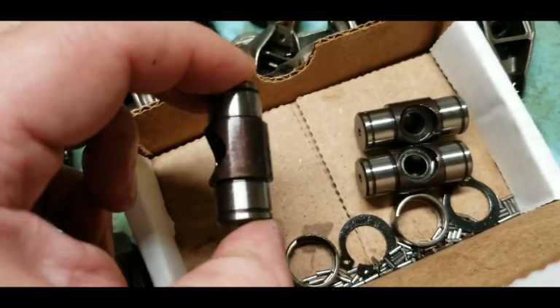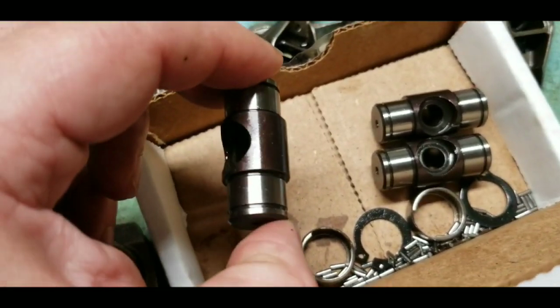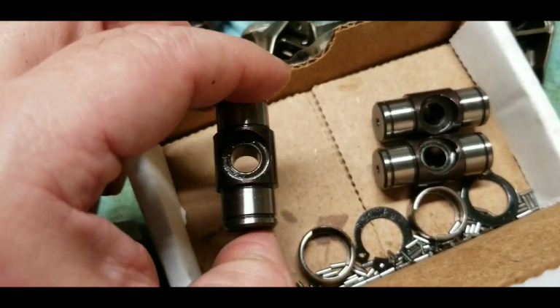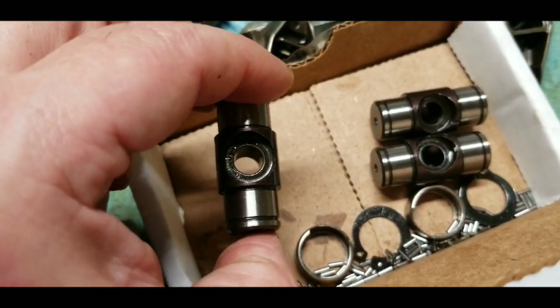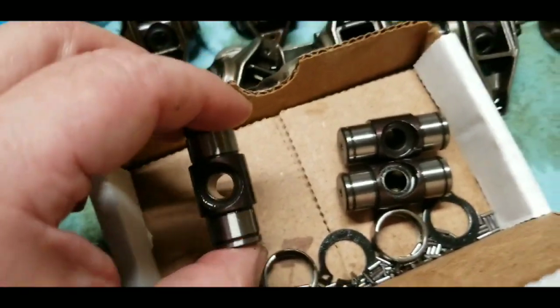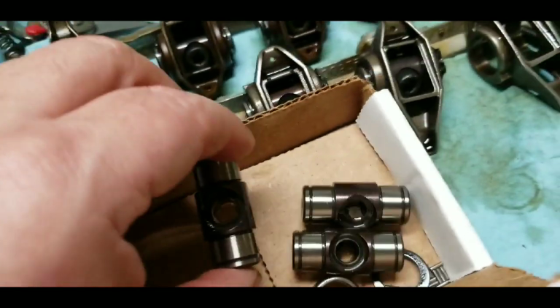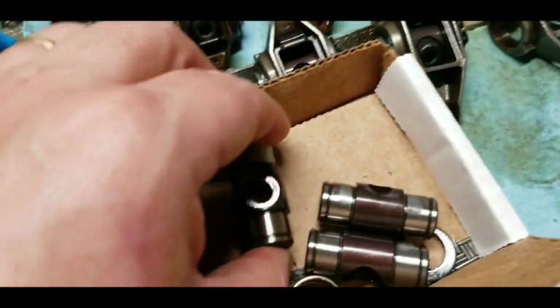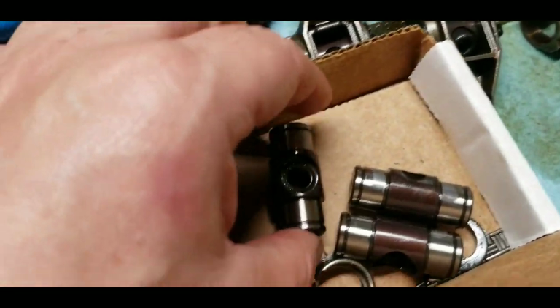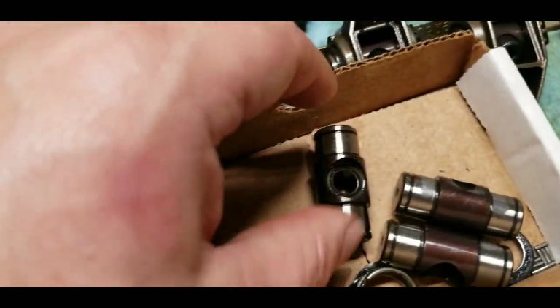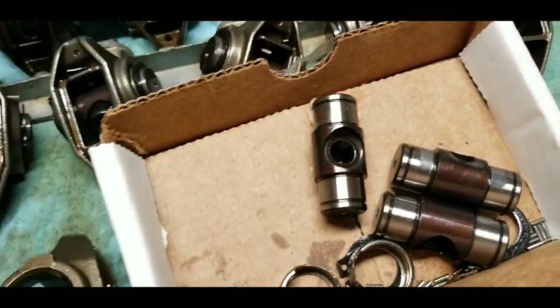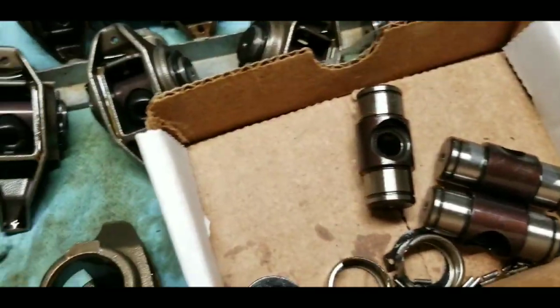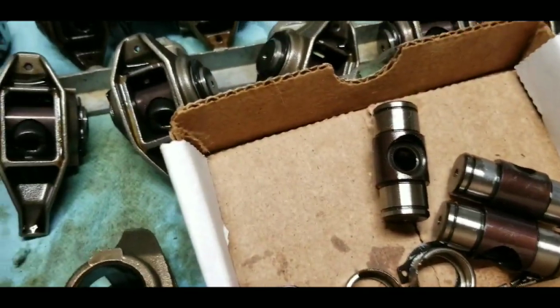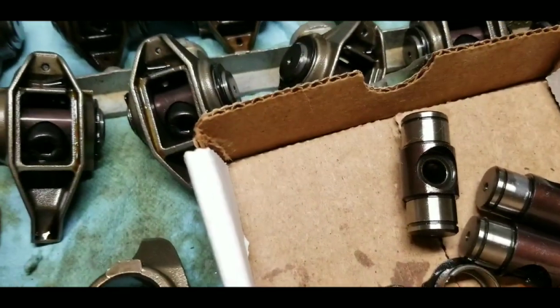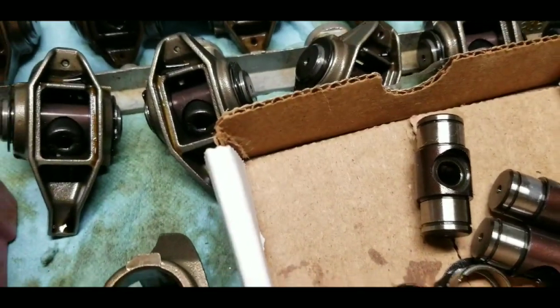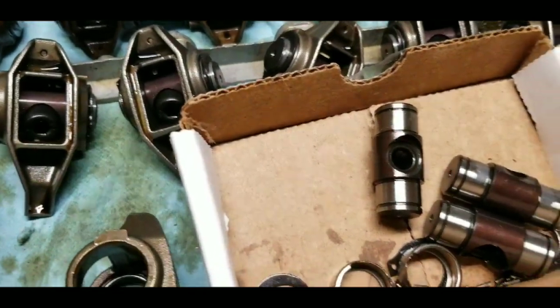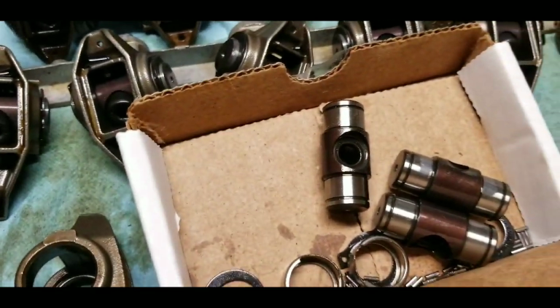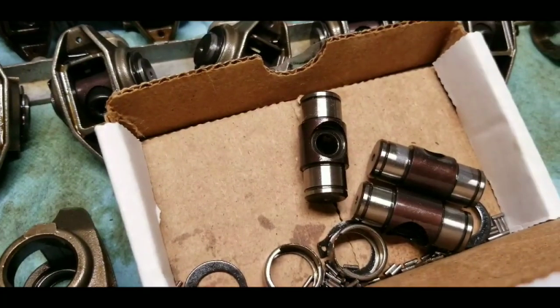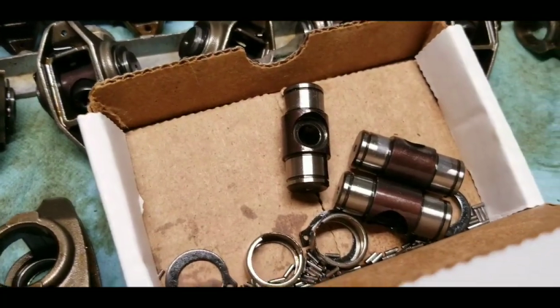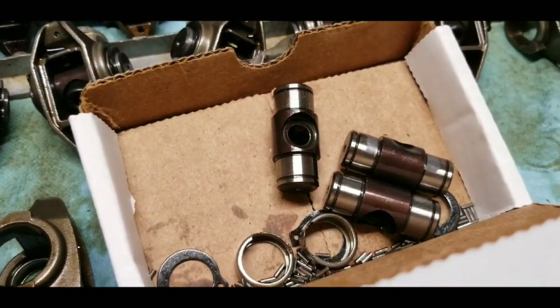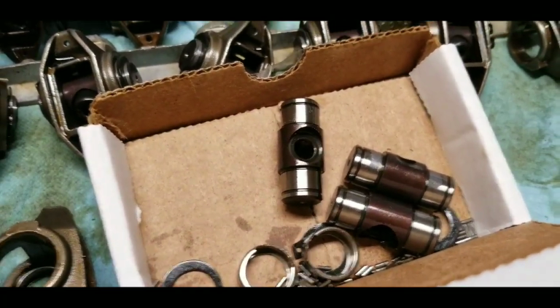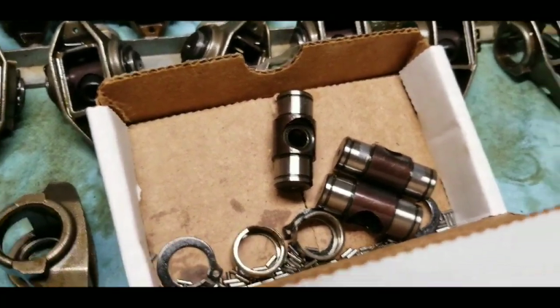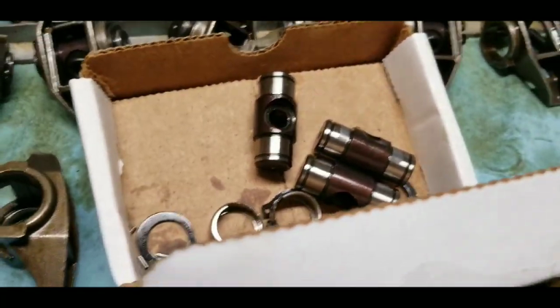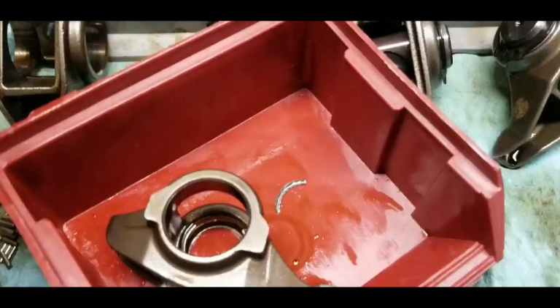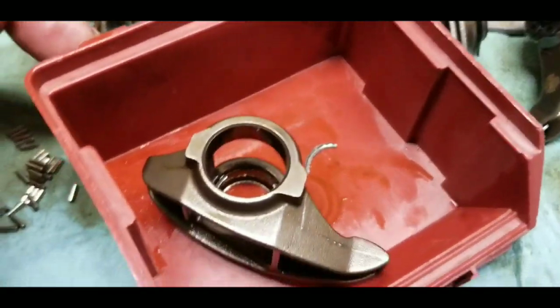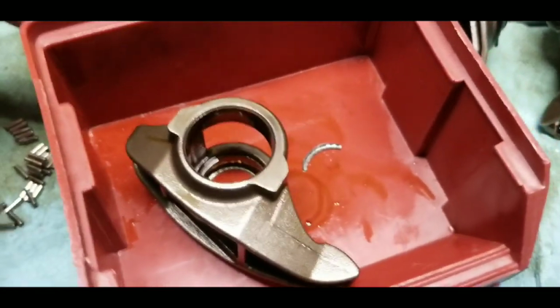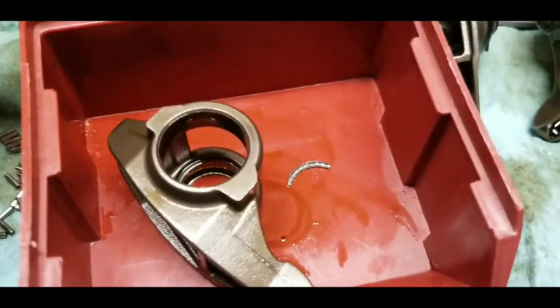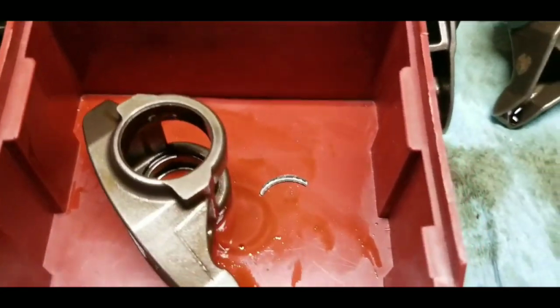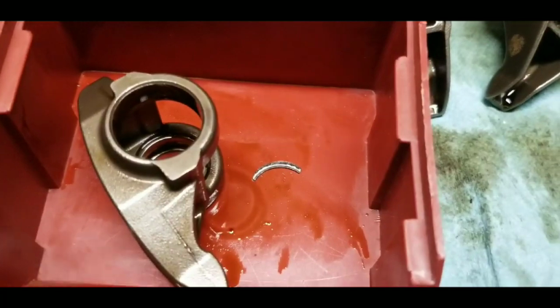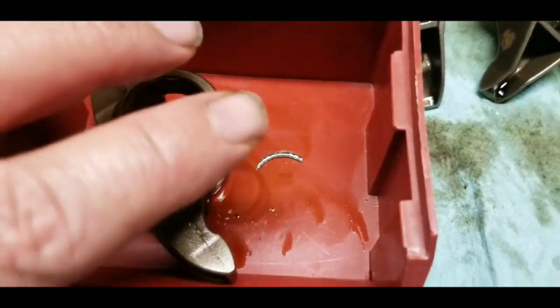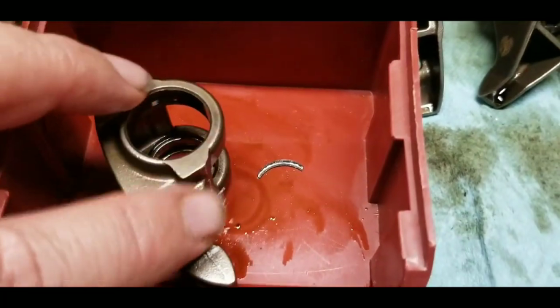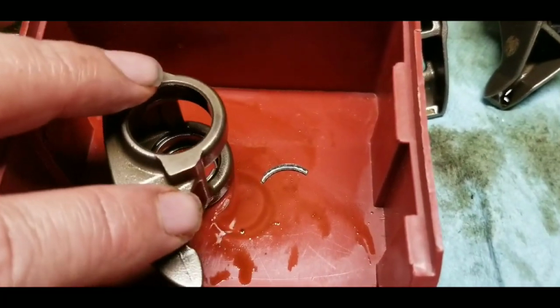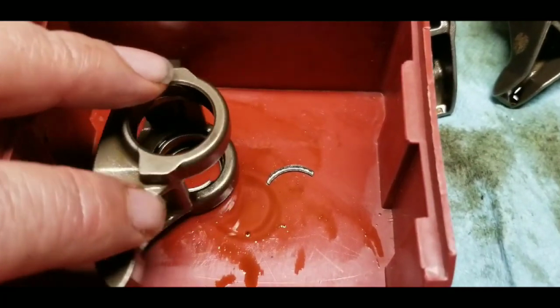I'm going to go ahead and take the rest of them apart, look for anything odd, and see what else I find. If there's anything else, I'll add it to the video.